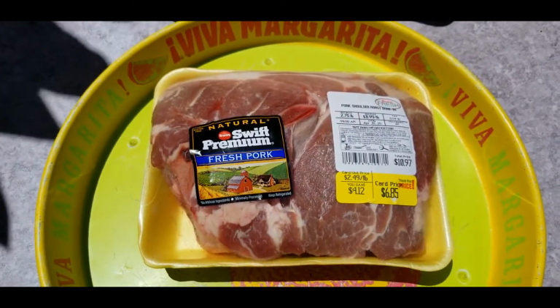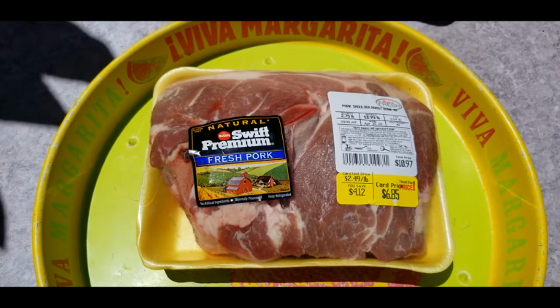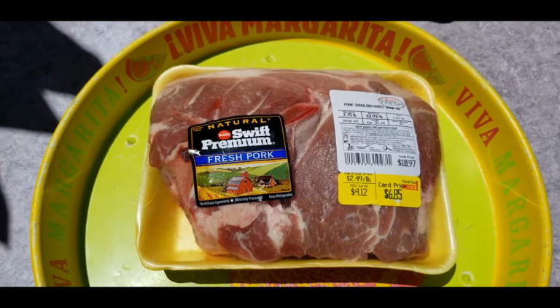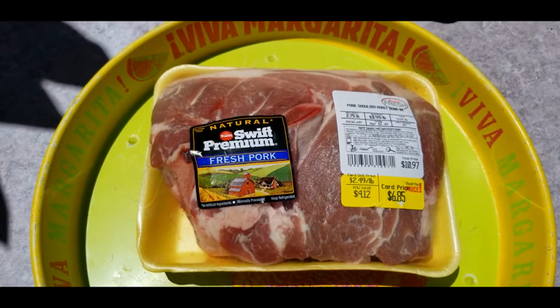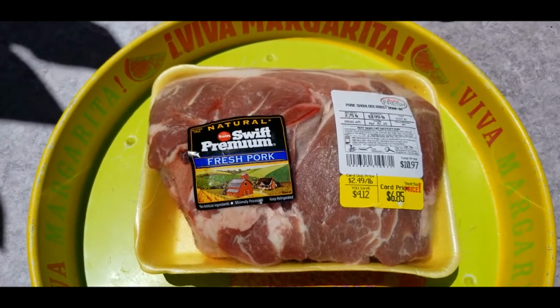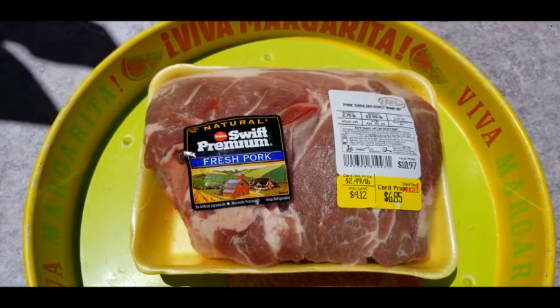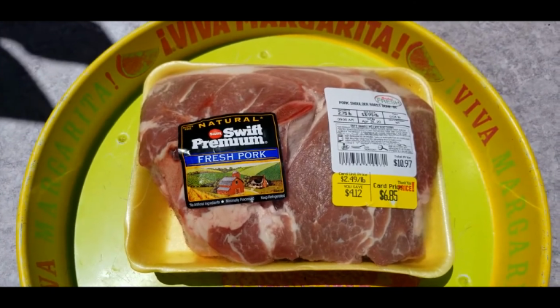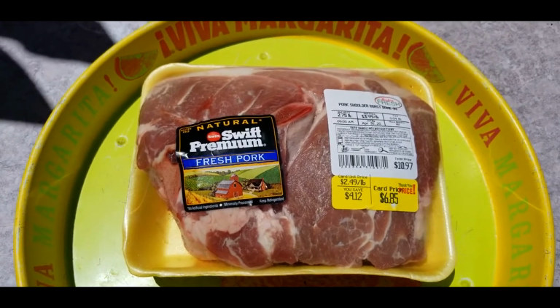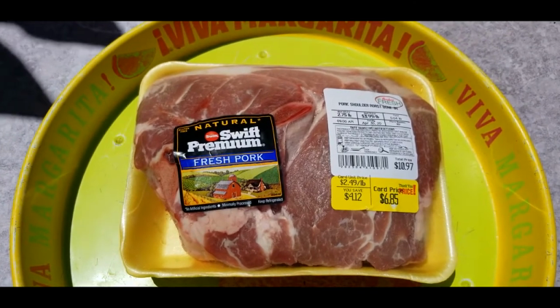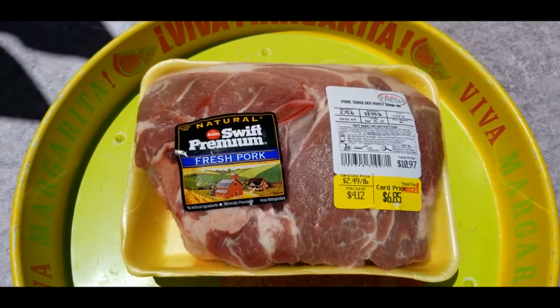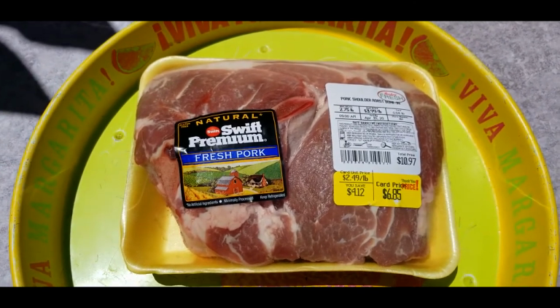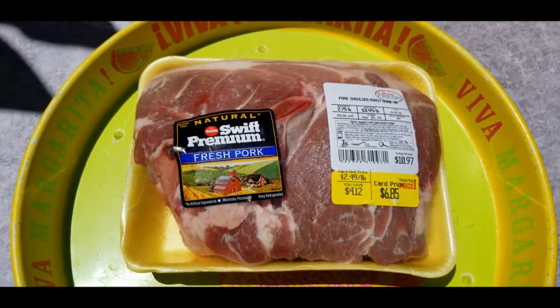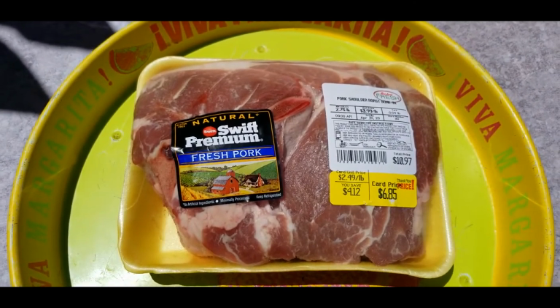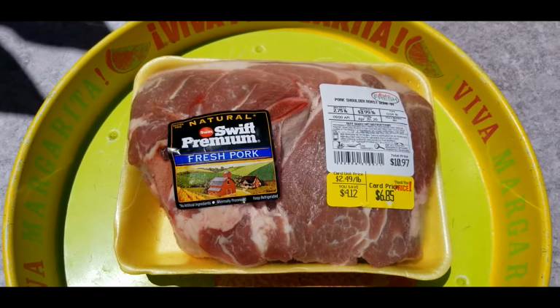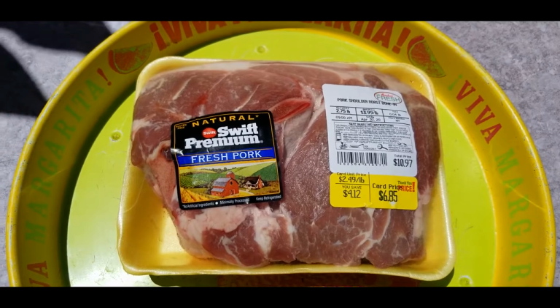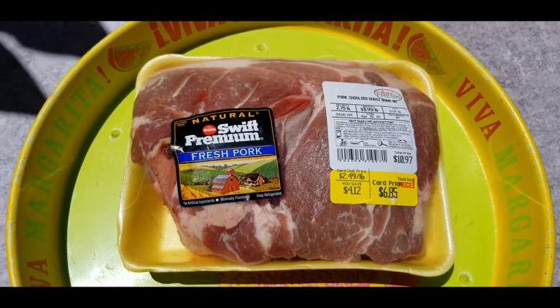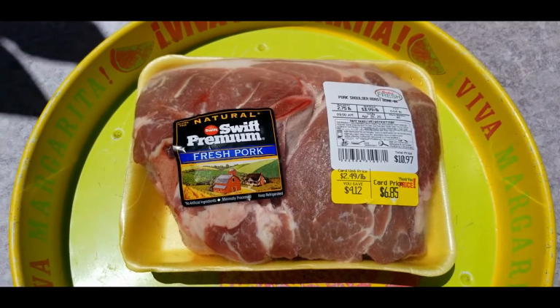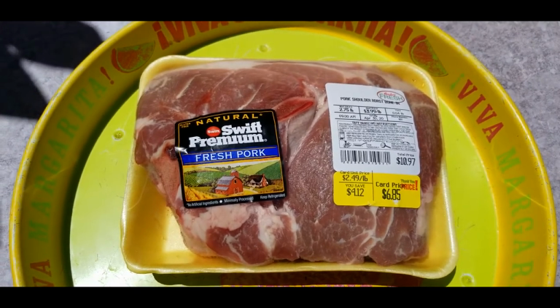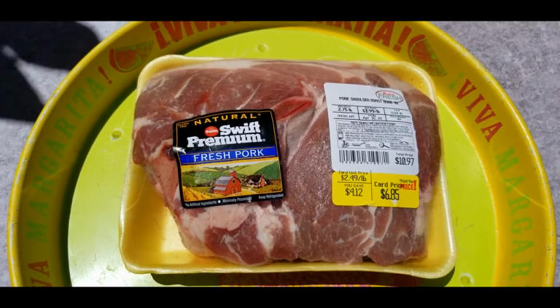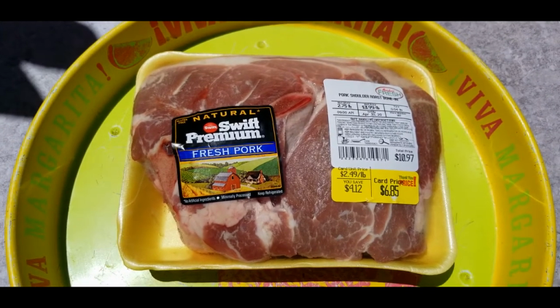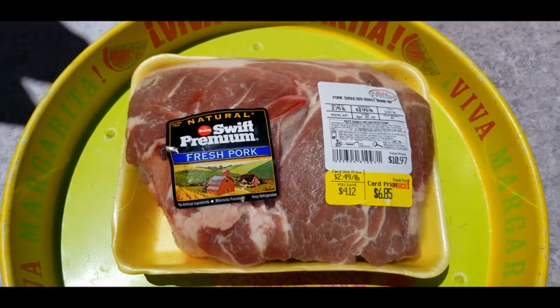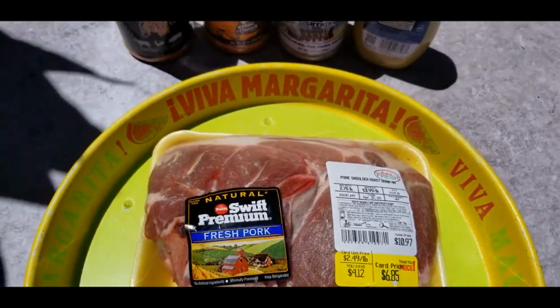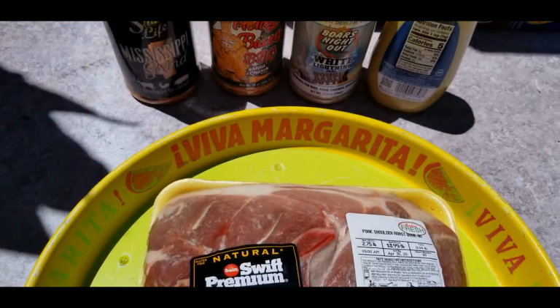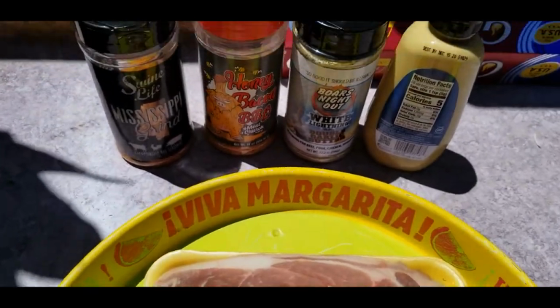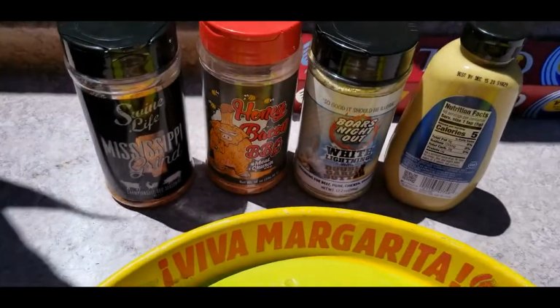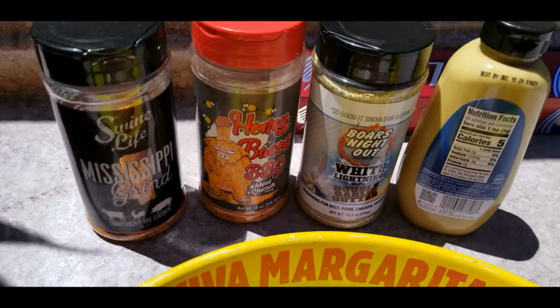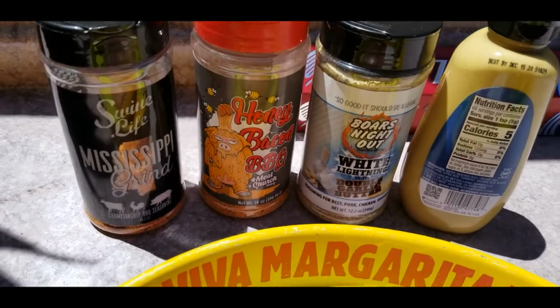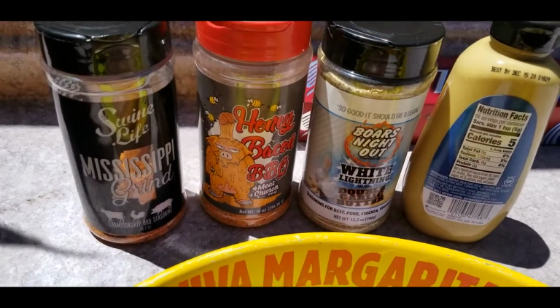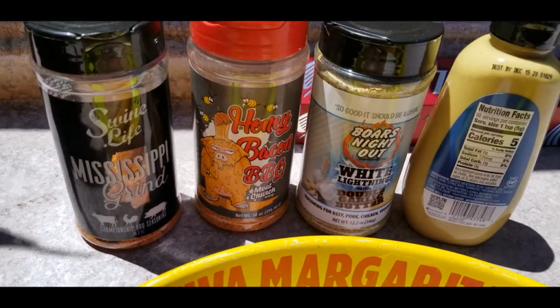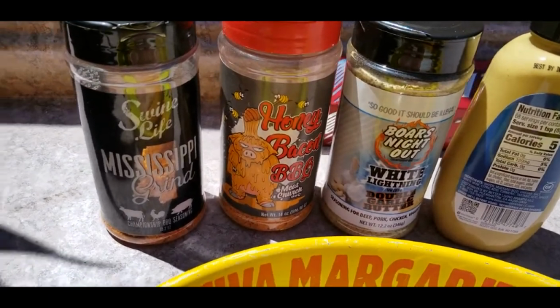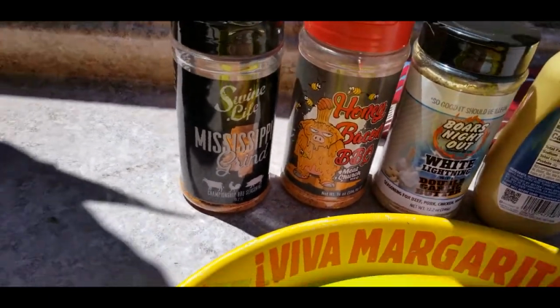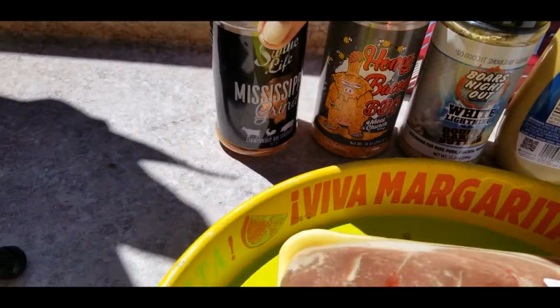Just me and the kids, and the kids don't eat much, so pretty much this is for my wife and I — that's why I'm making a little one. Most of the time I end up giving it to the neighbors because I made 14 pounds of pulled pork. But today we're gonna be using a mixture of seasonings.